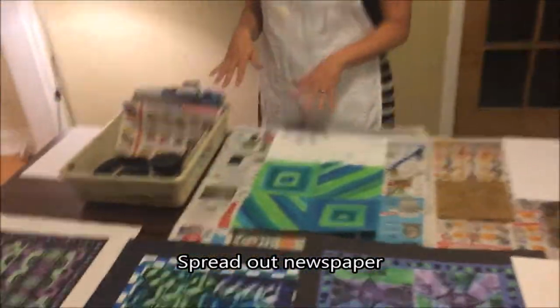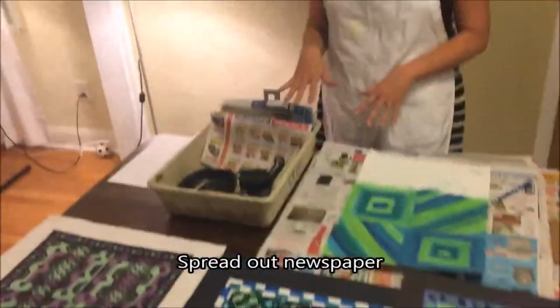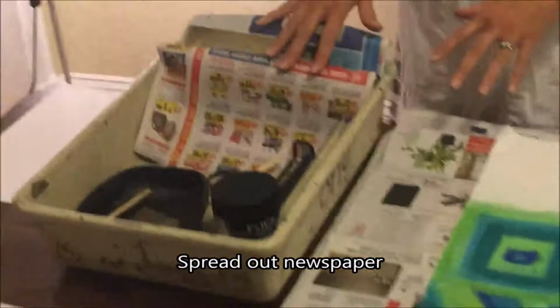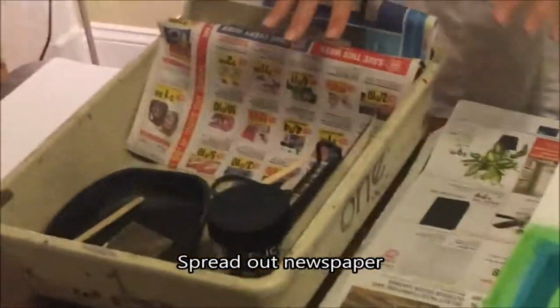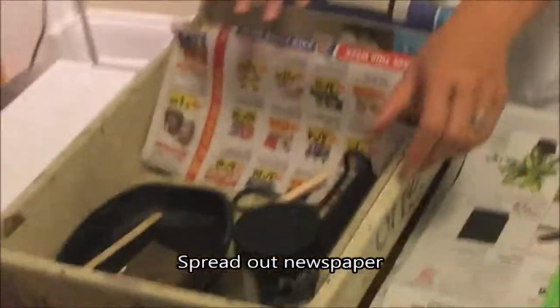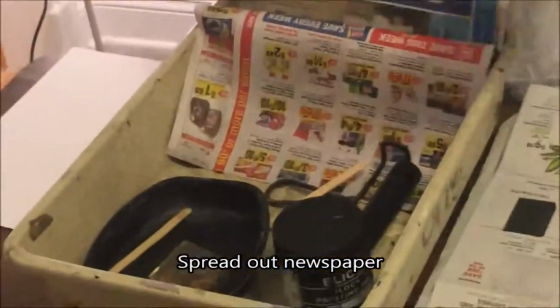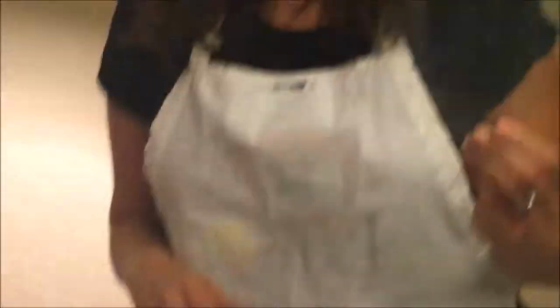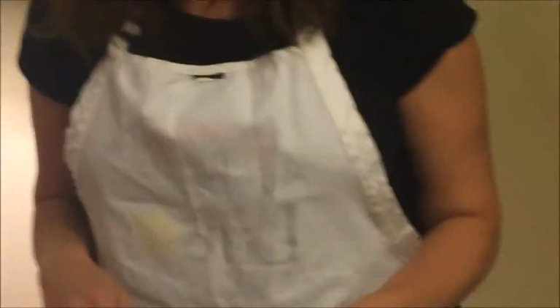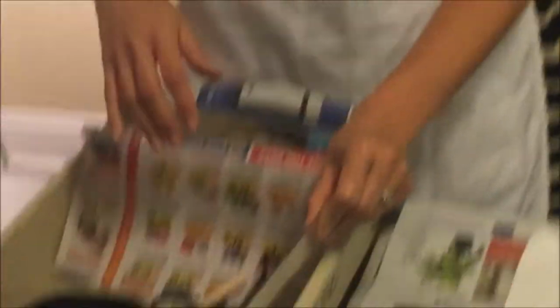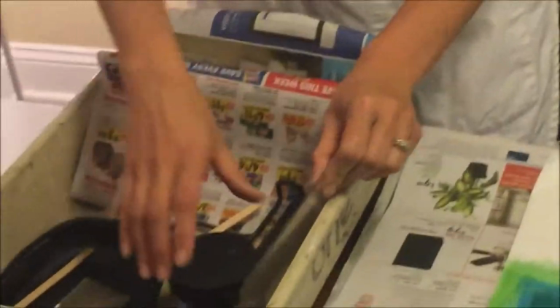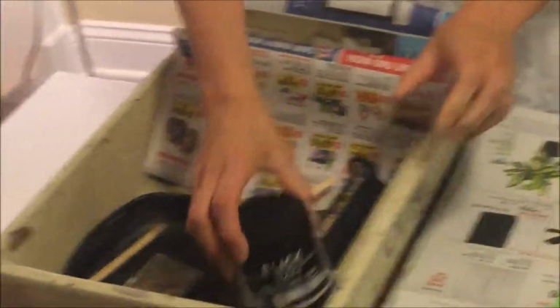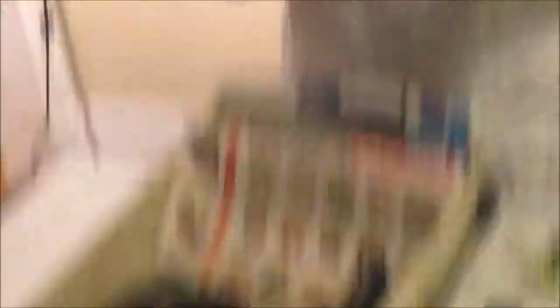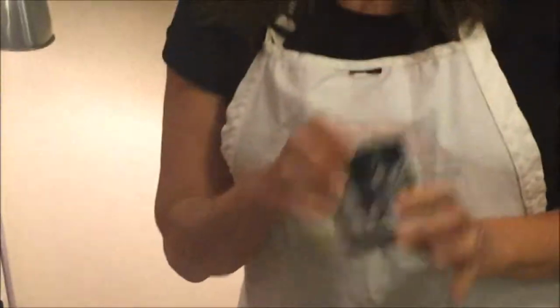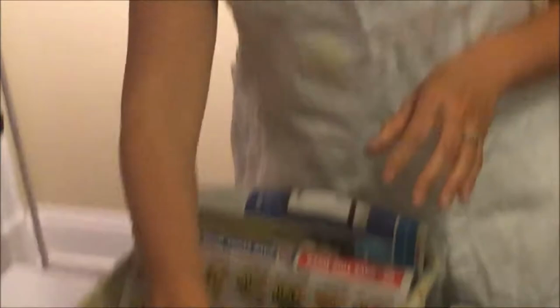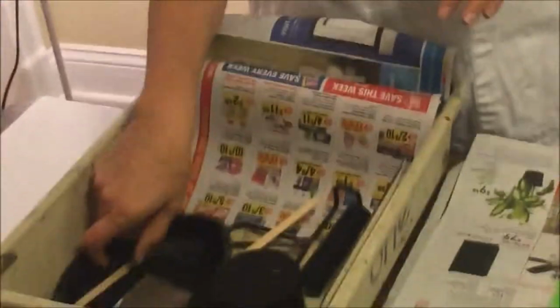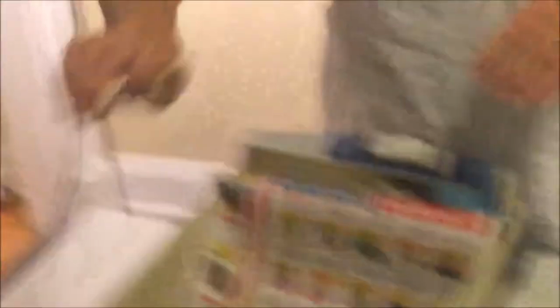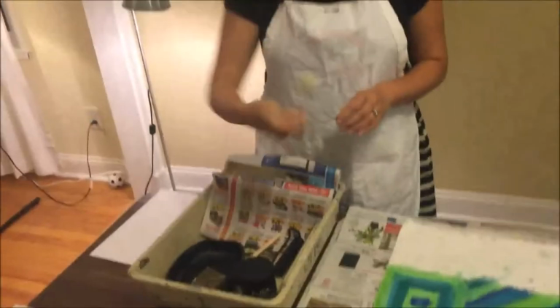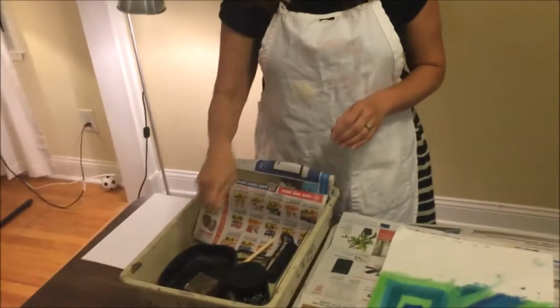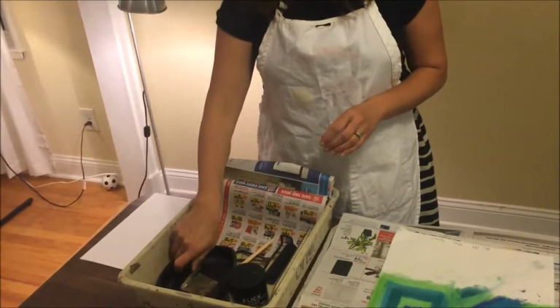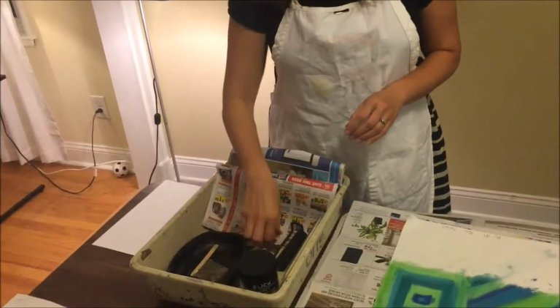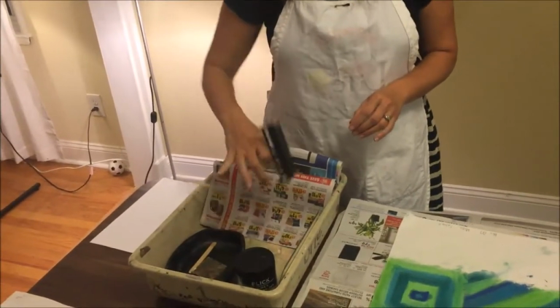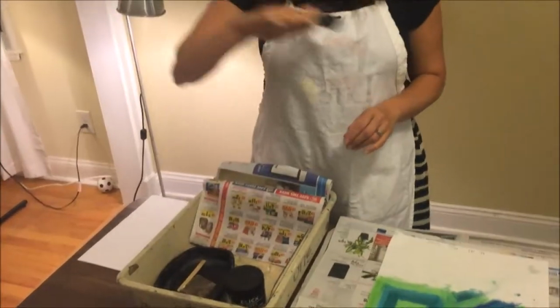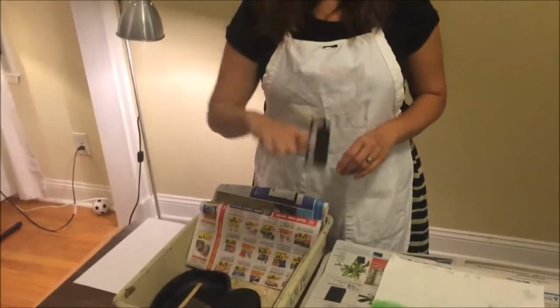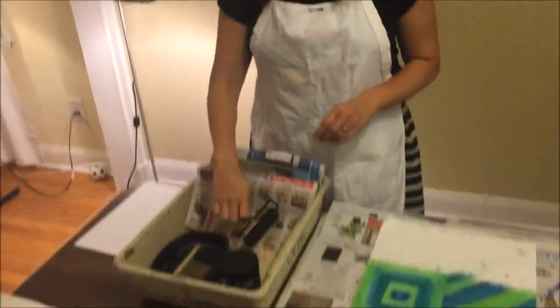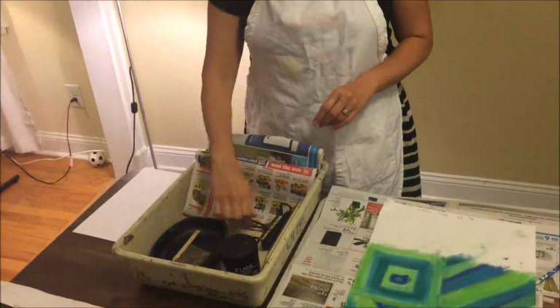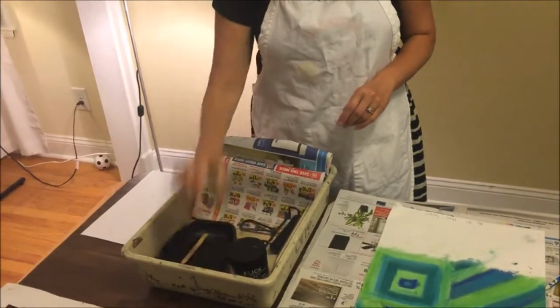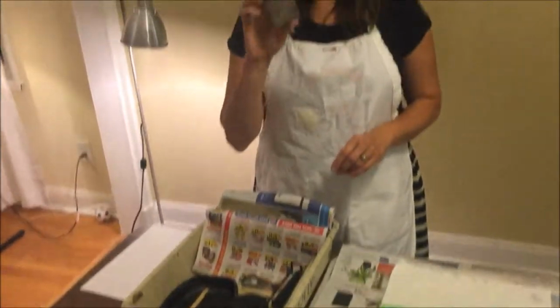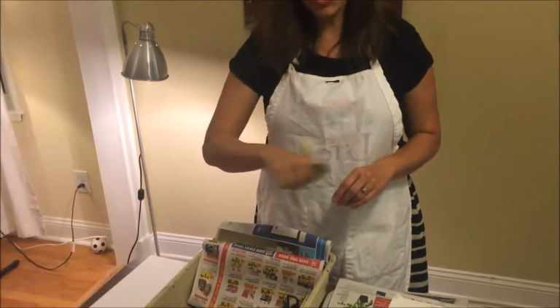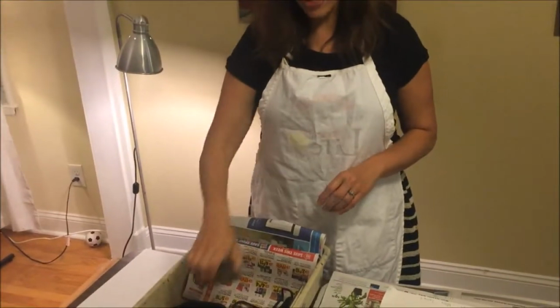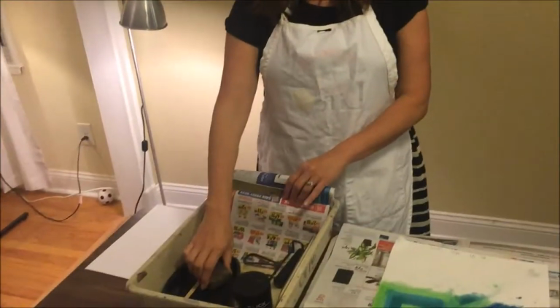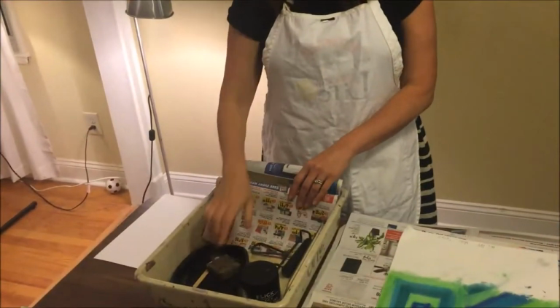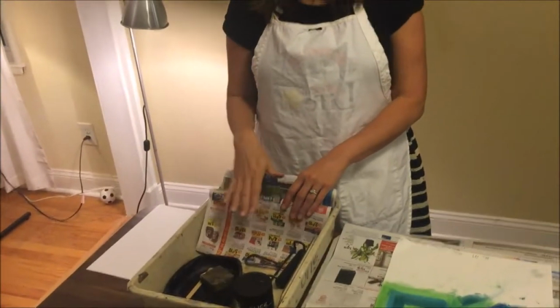You also have a tray with all the materials you'll need: plastic rectangles to spread the ink, ink, popsicle sticks to scoop the ink, a brayer to roll out the ink, a wooden block to rub on the back, and extra newspapers.